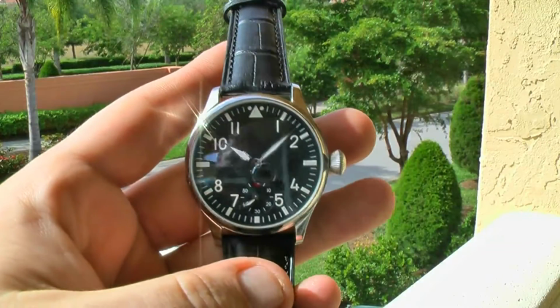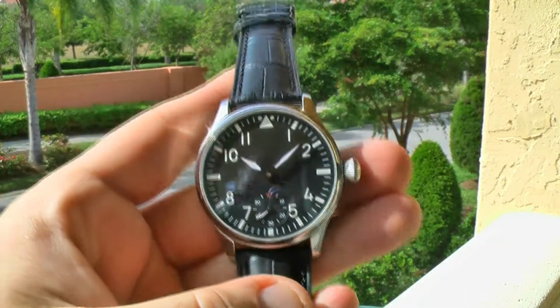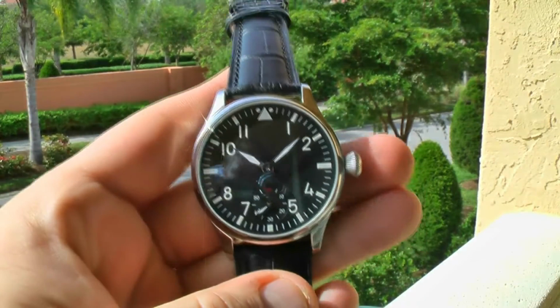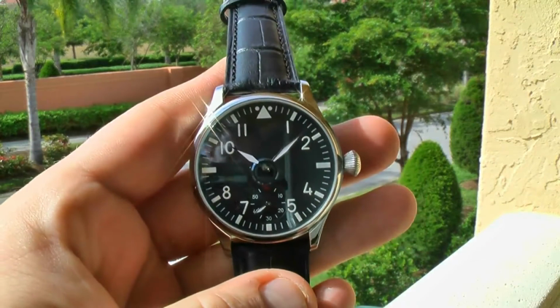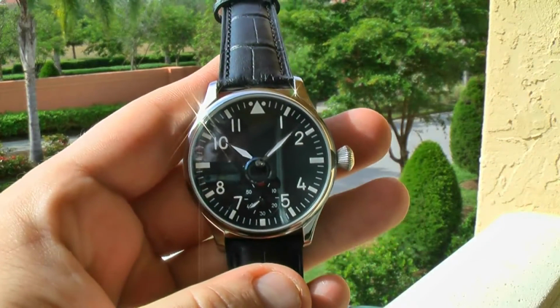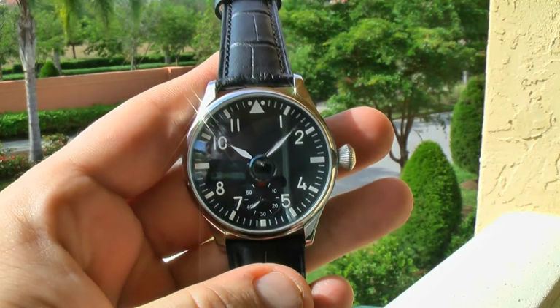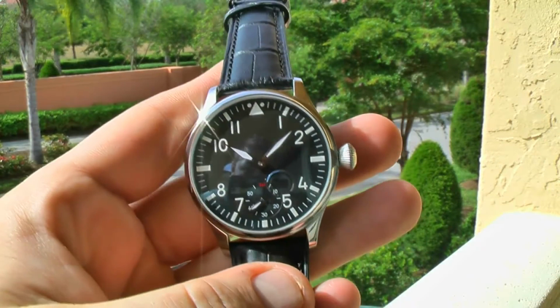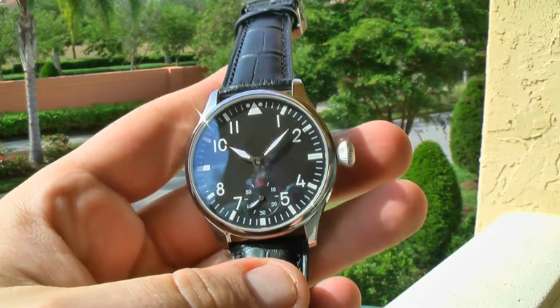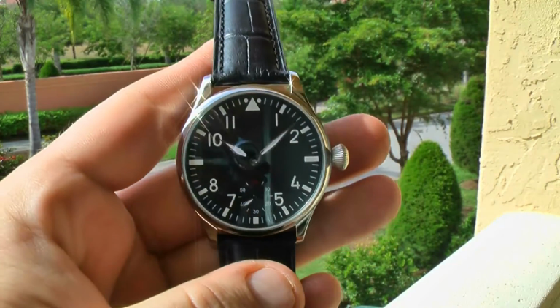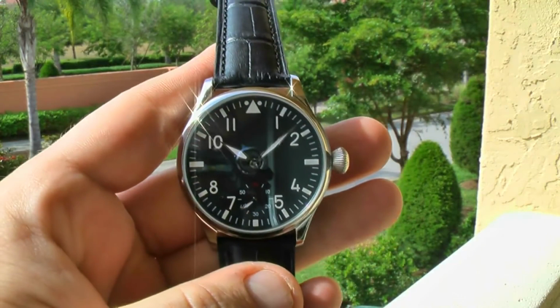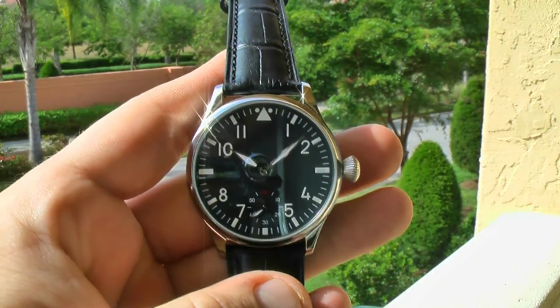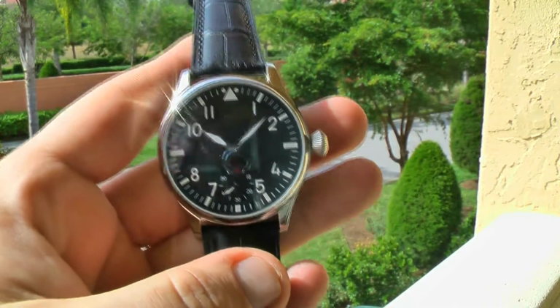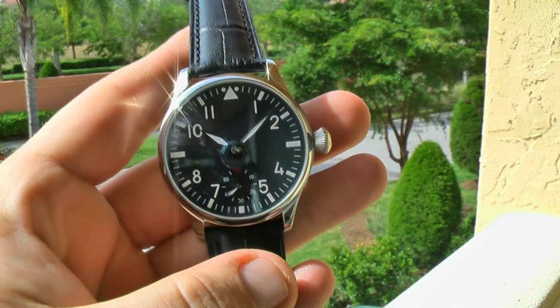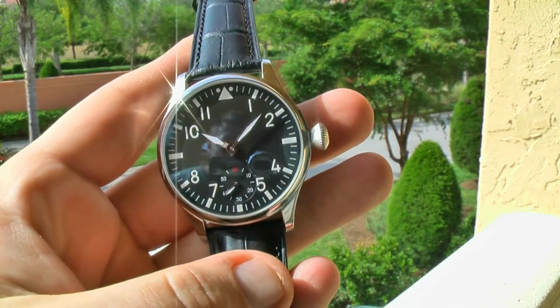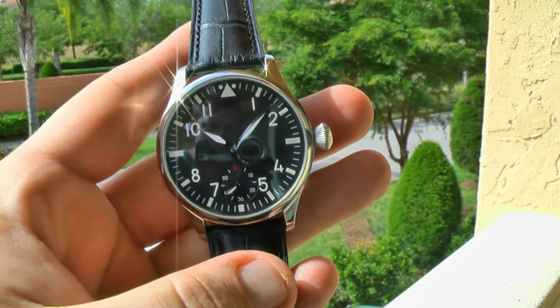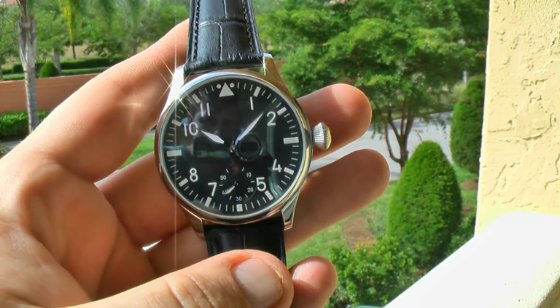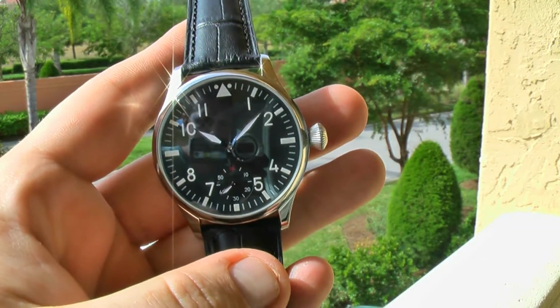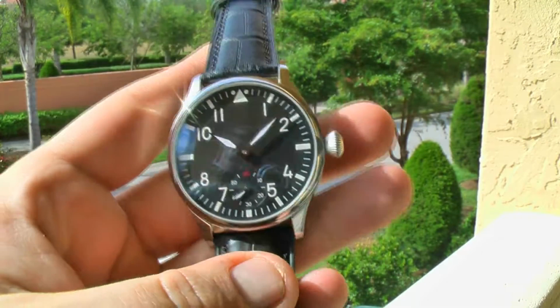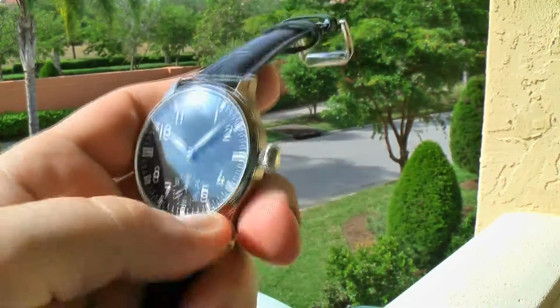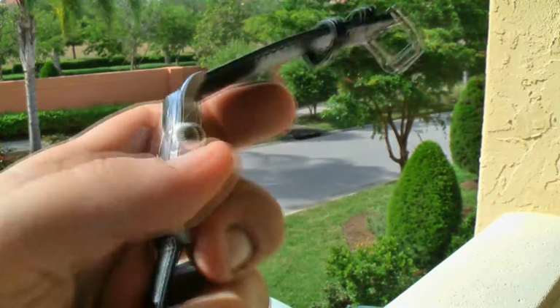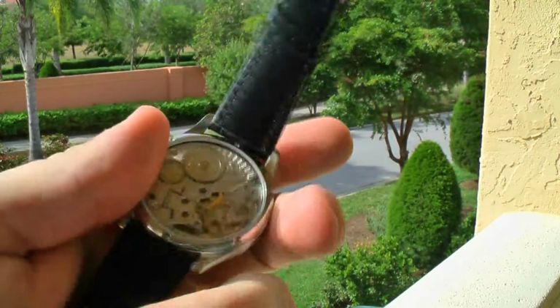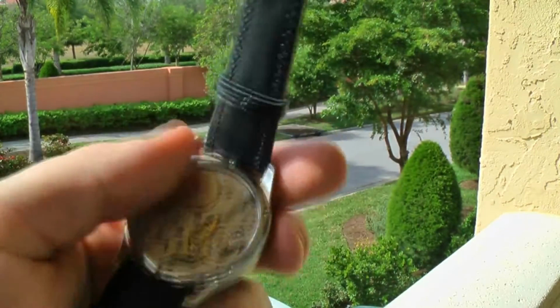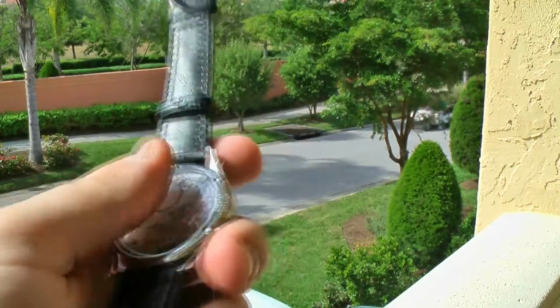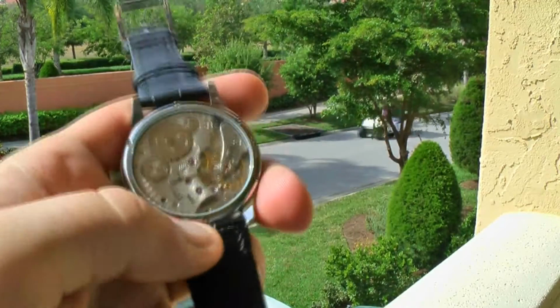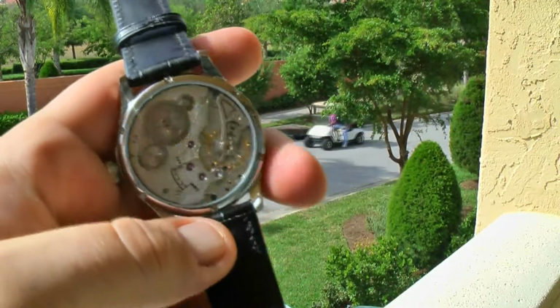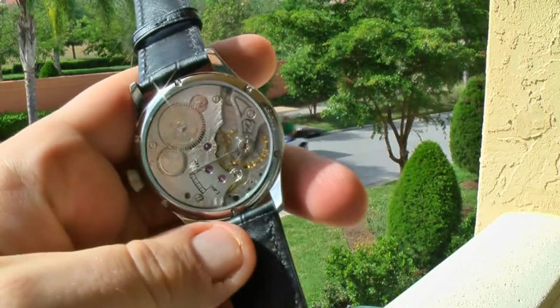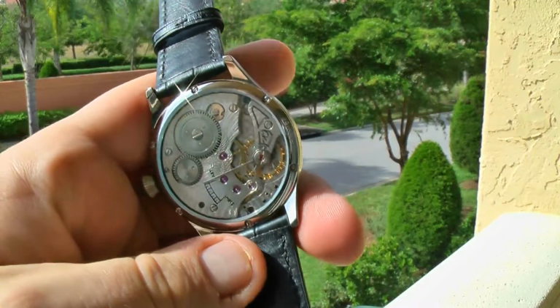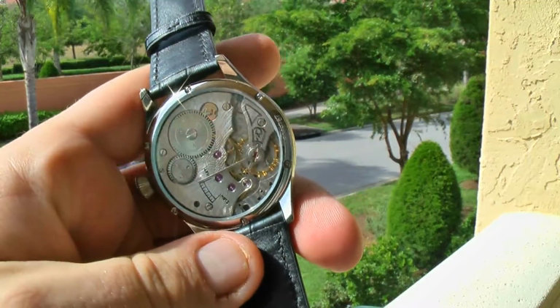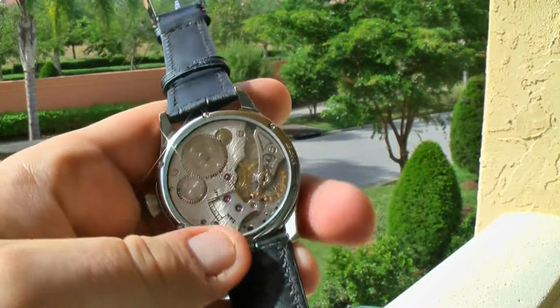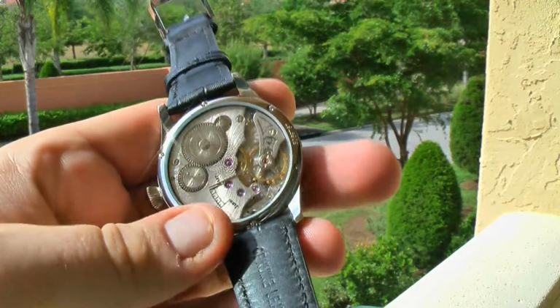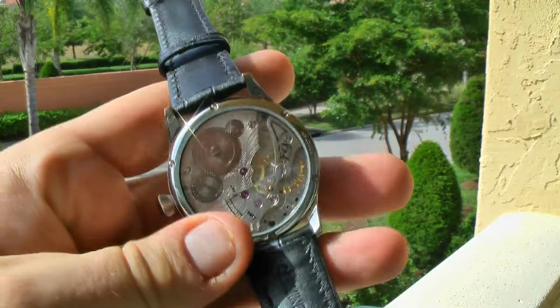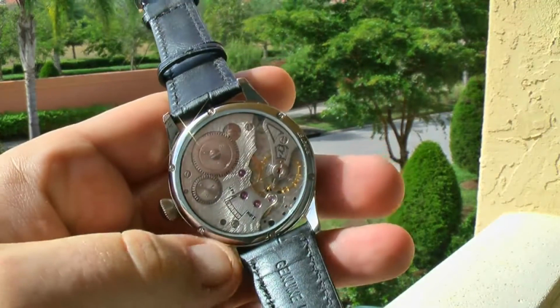How are you doing everyone? Thanks for stopping by and listening today. Take a look at a 41mm harness pilot watch, featuring a Siegel 3600 manual line movement.